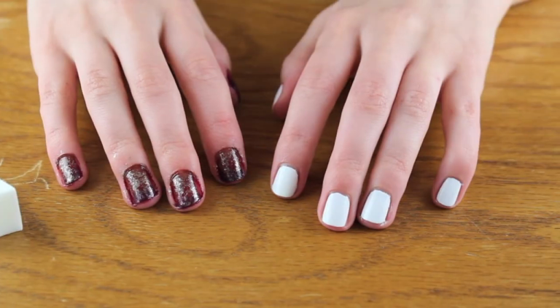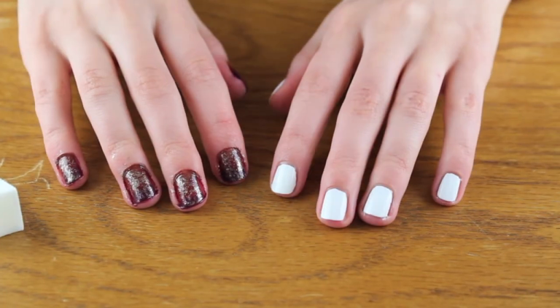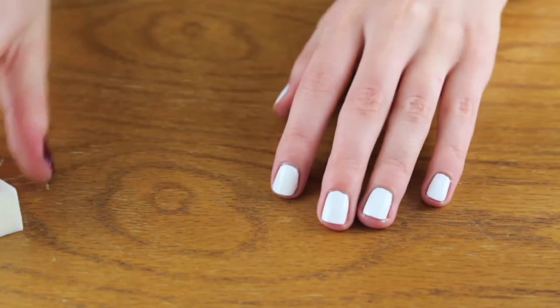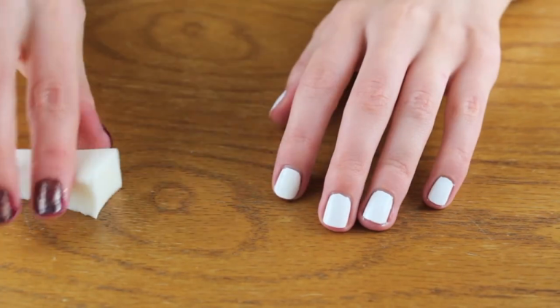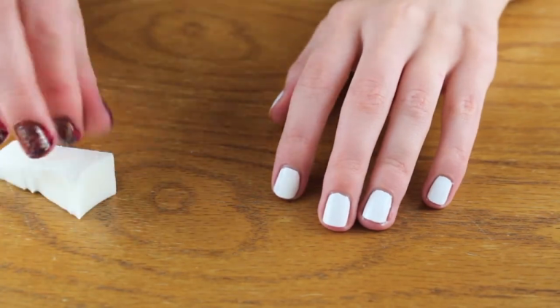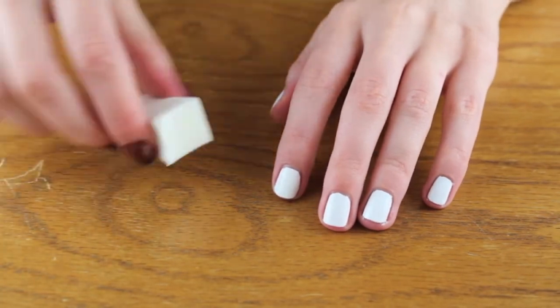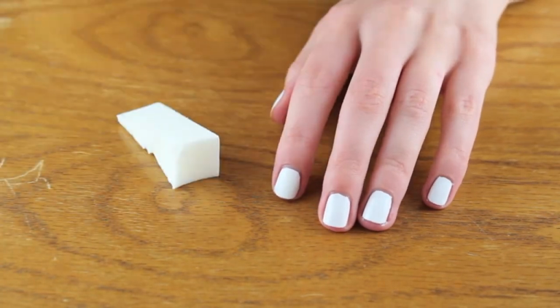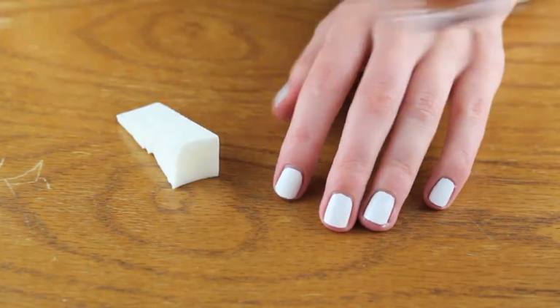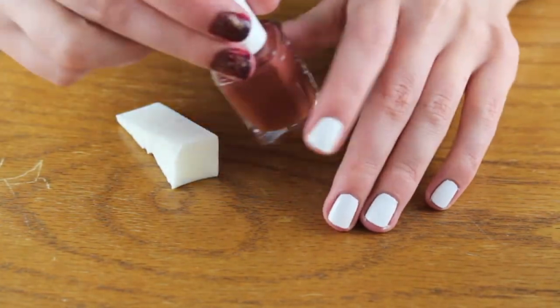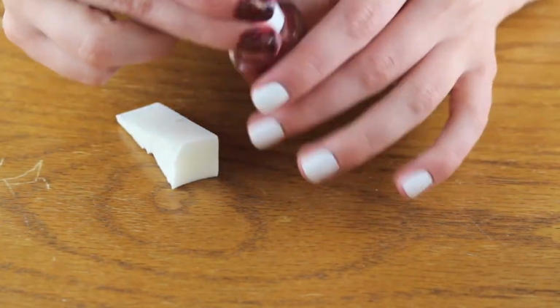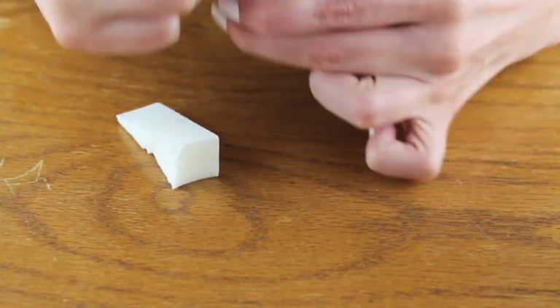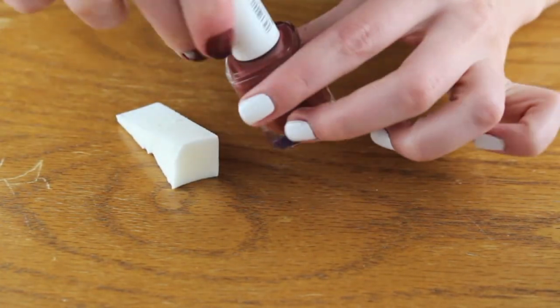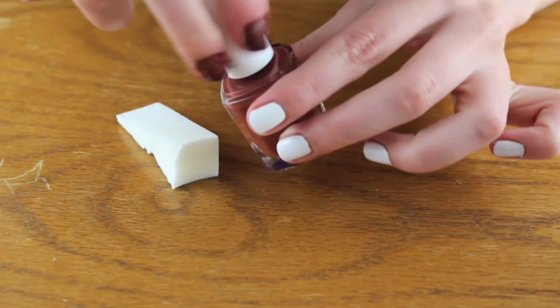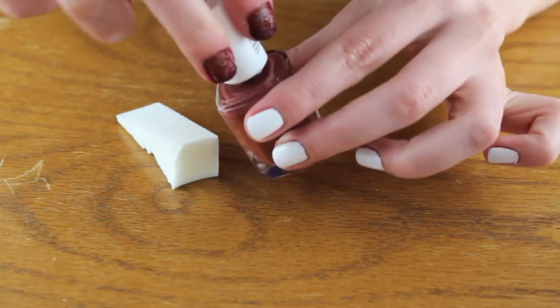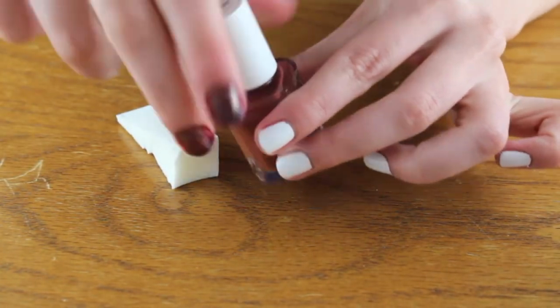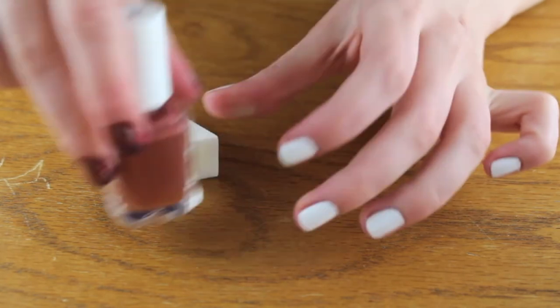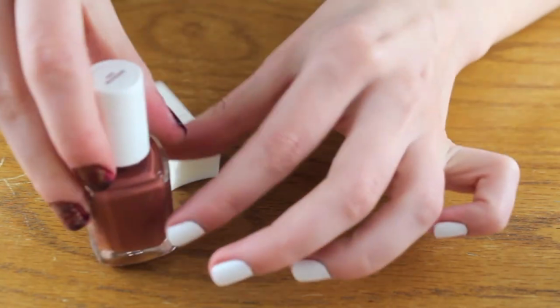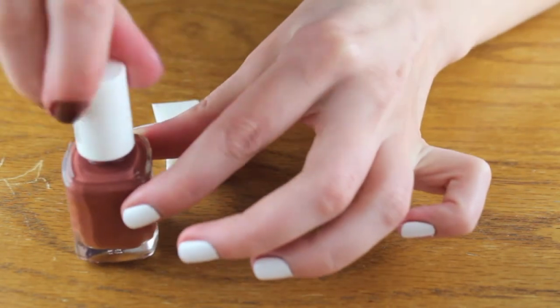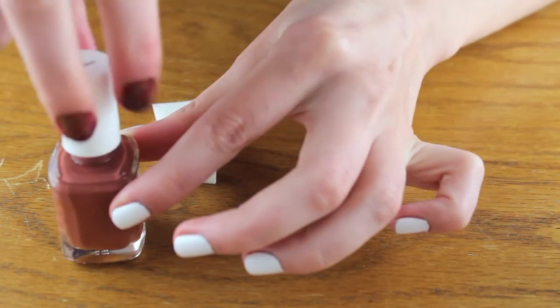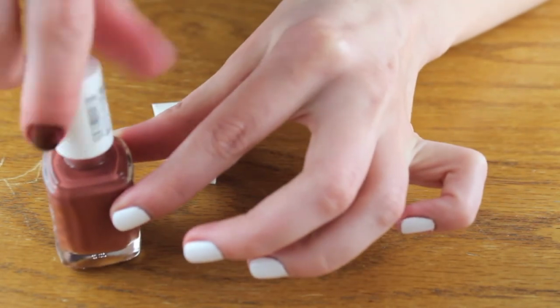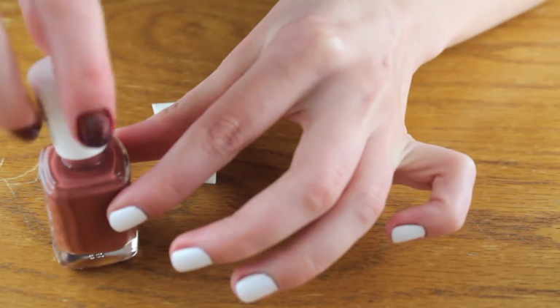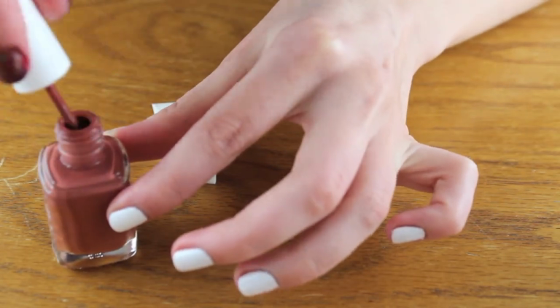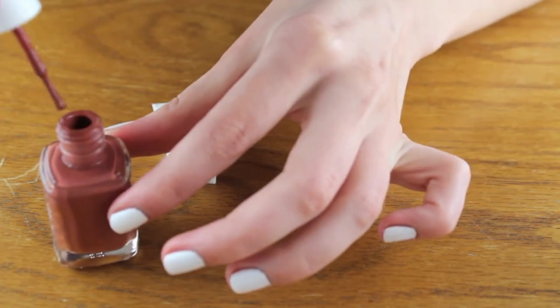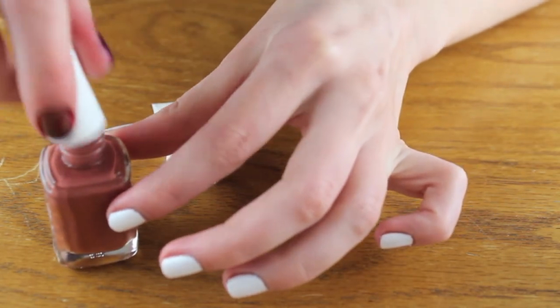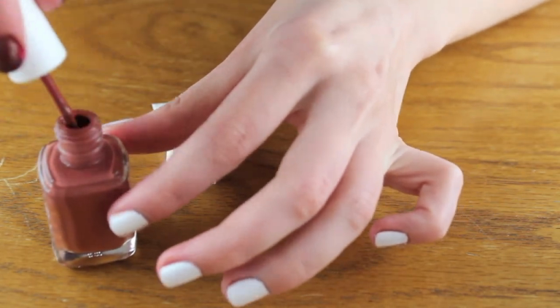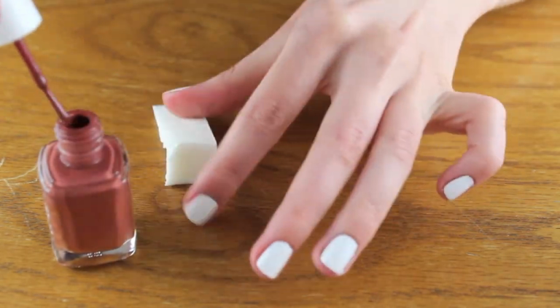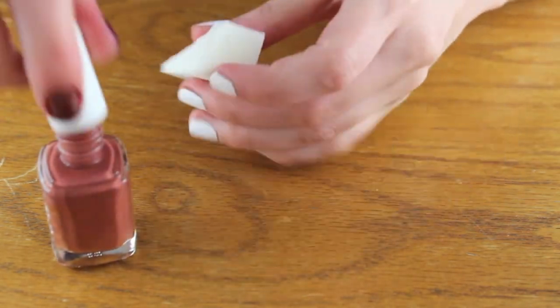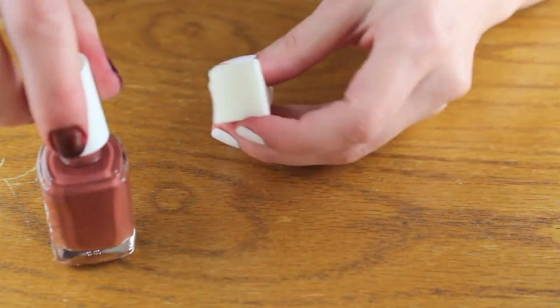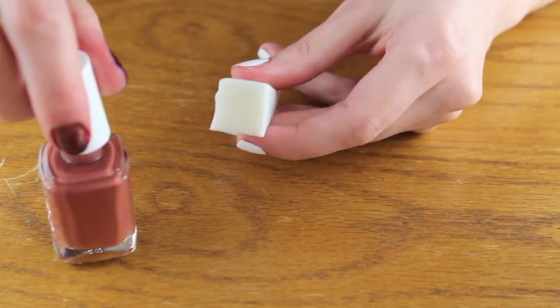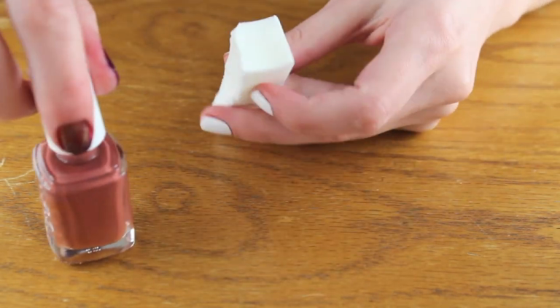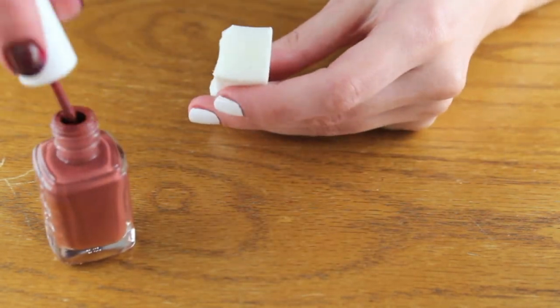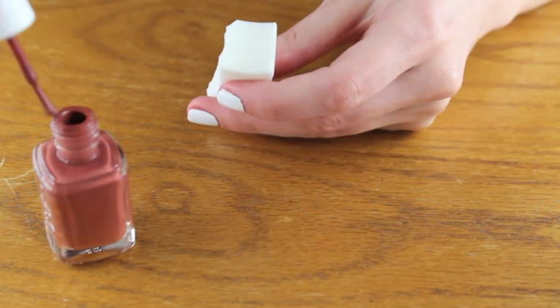First you want to apply a base coat and then you want to paint your nails with a white polish. It doesn't matter if it's streaky because it's just the base, and I already did that just to save some time in the video.